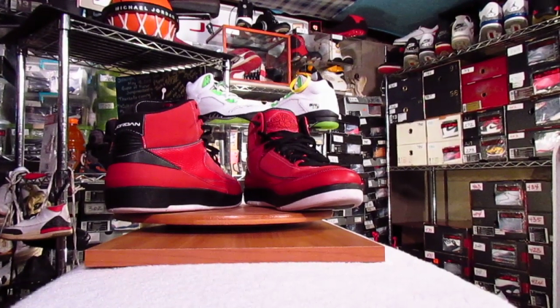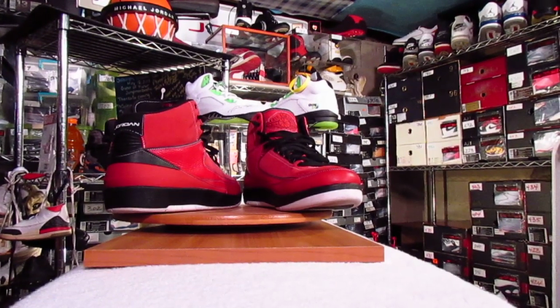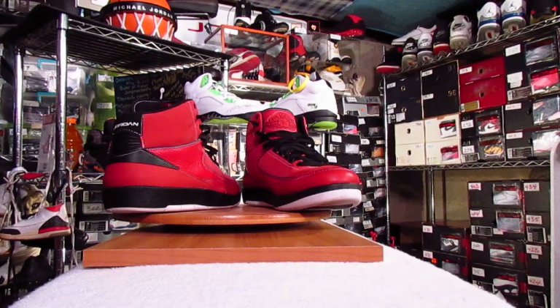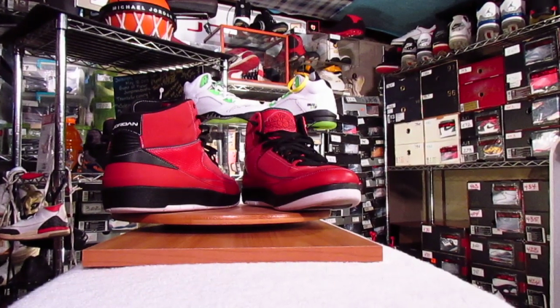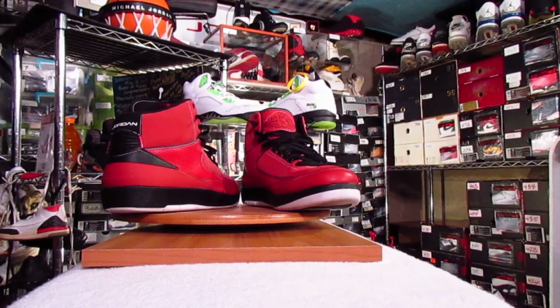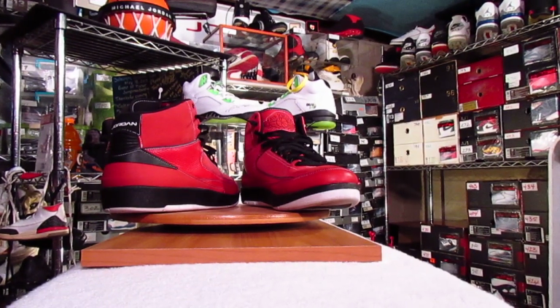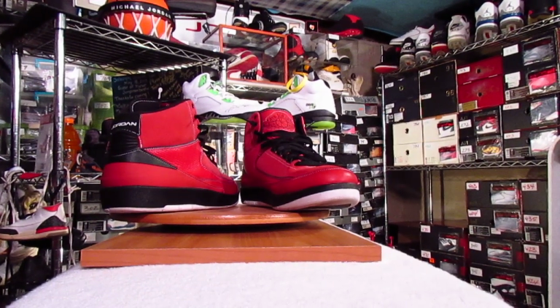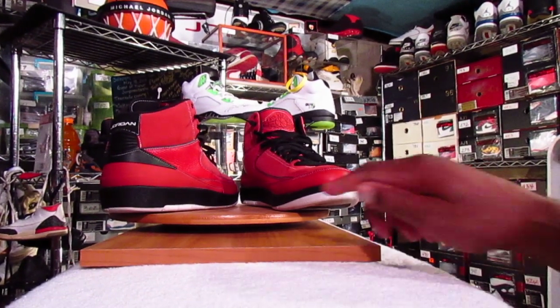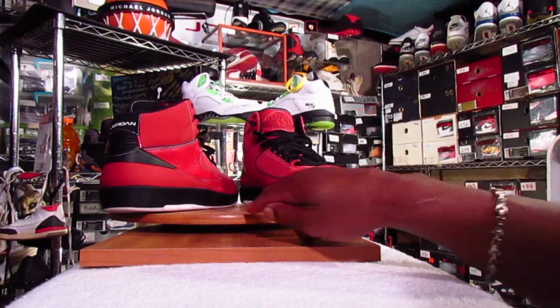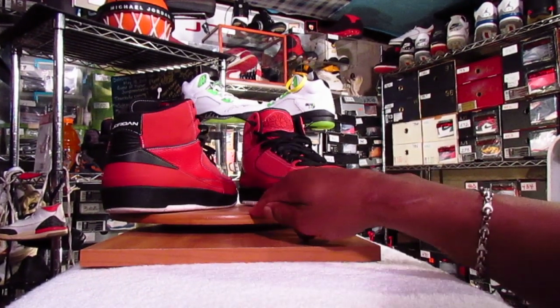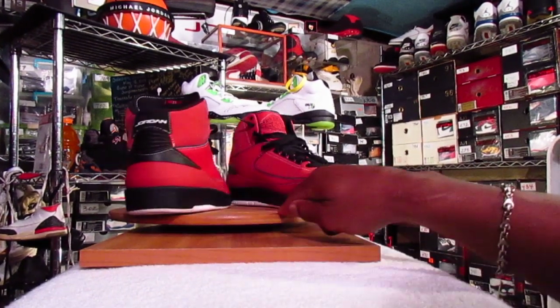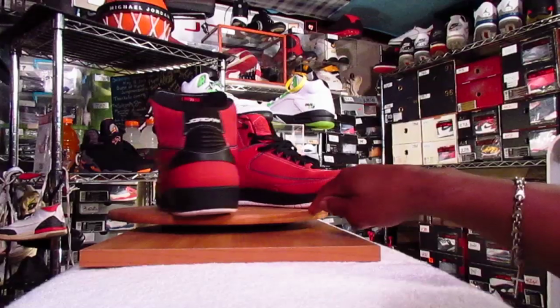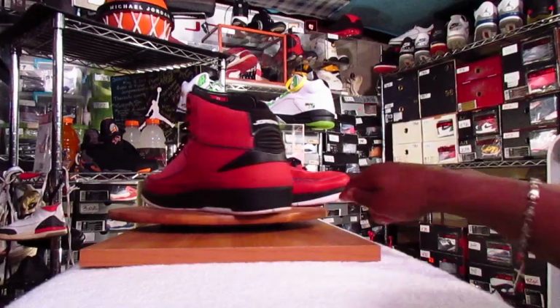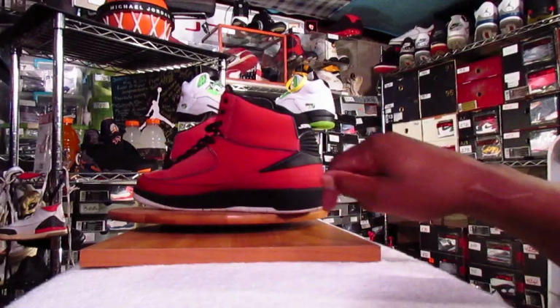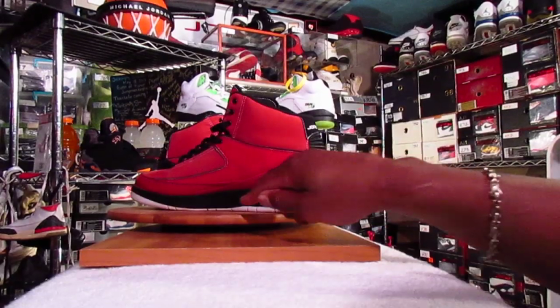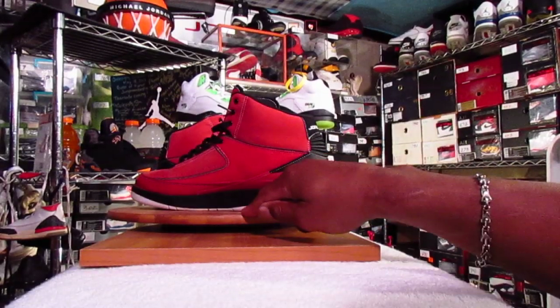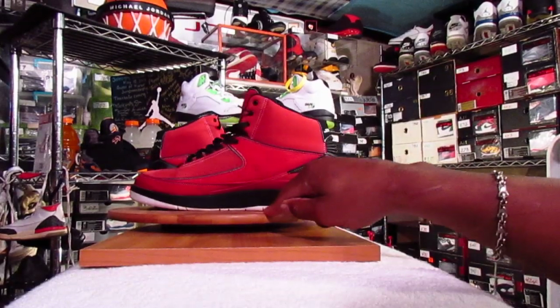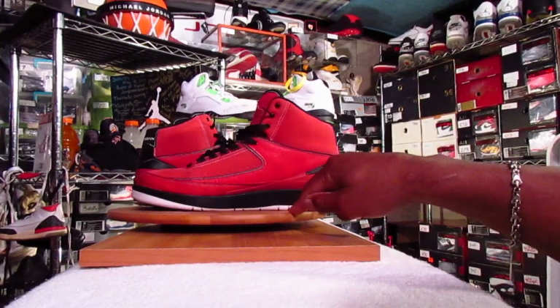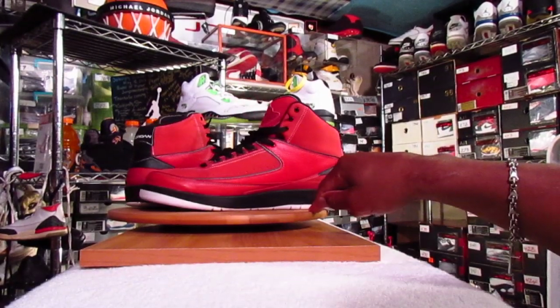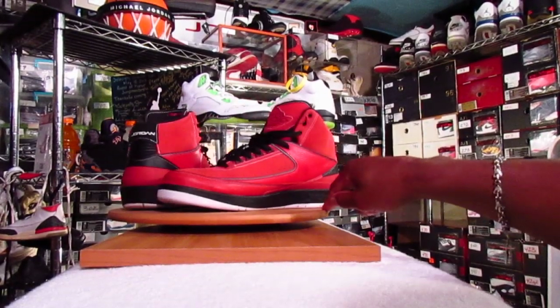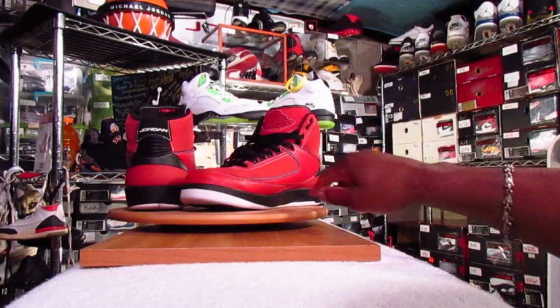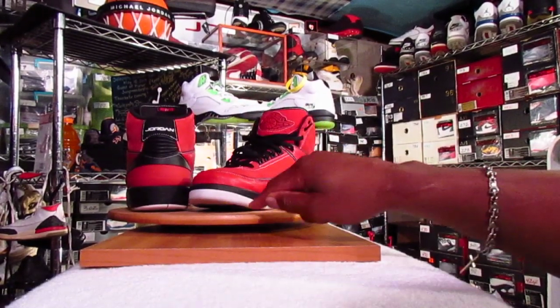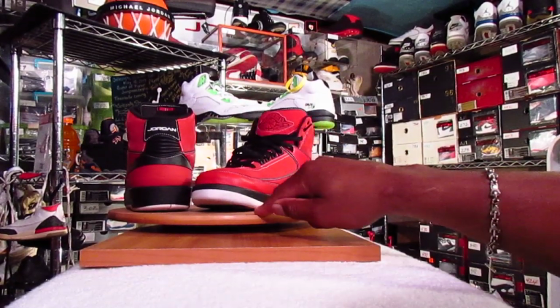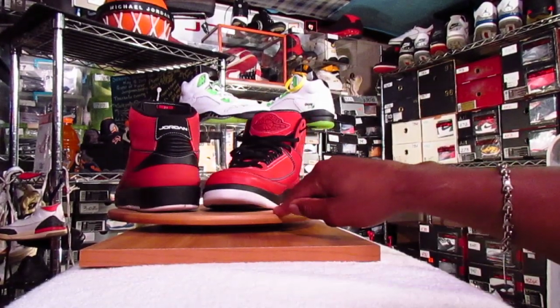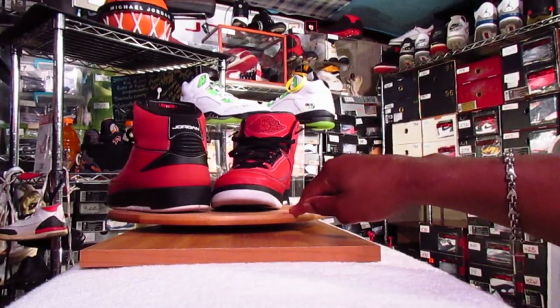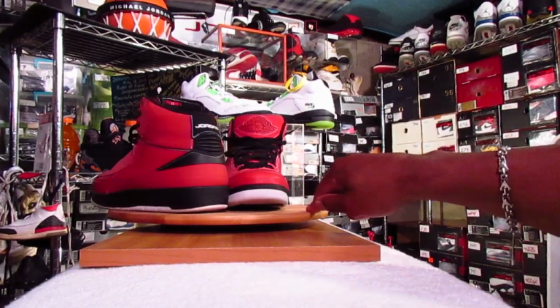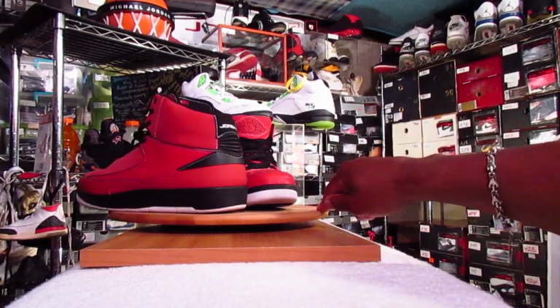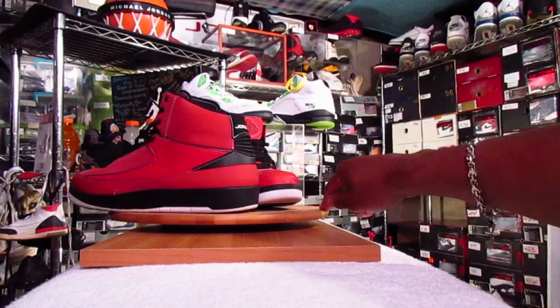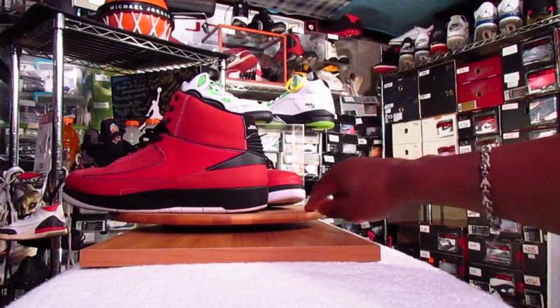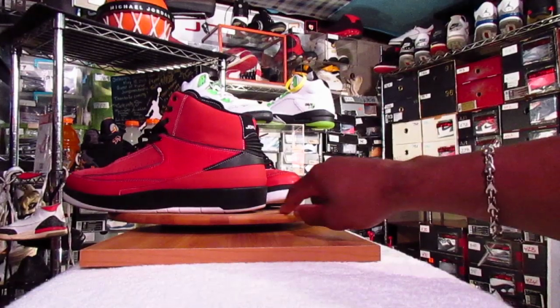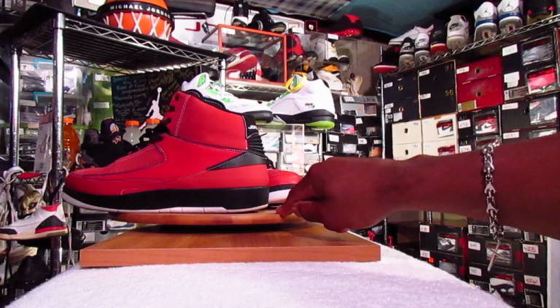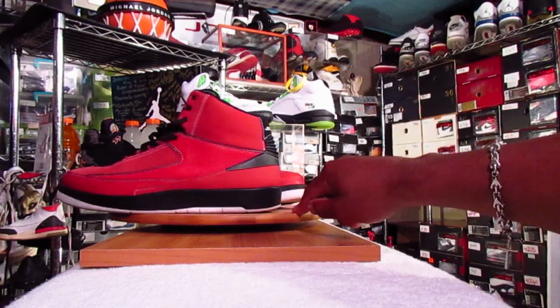What's up SneakerFam? I'm back to shoot a video of my fives in my collection, but before I do that, I had a new pickup come in.